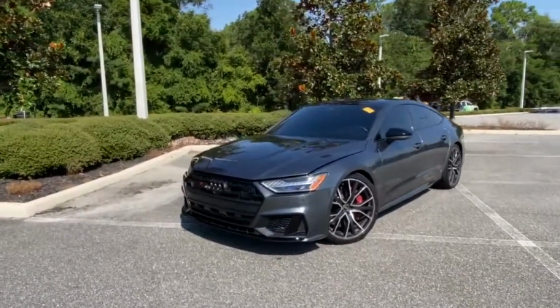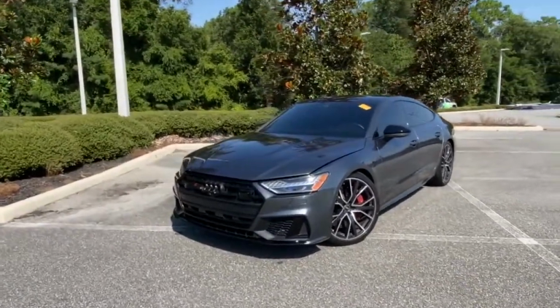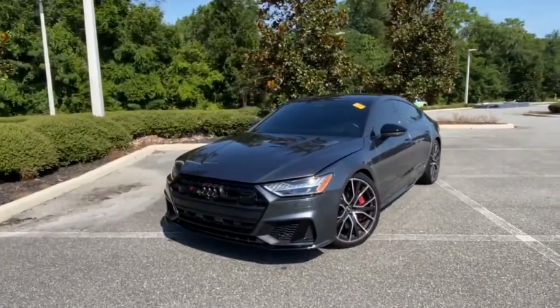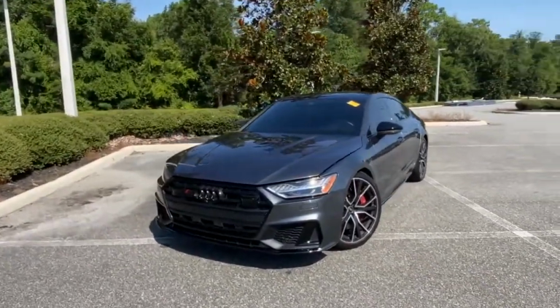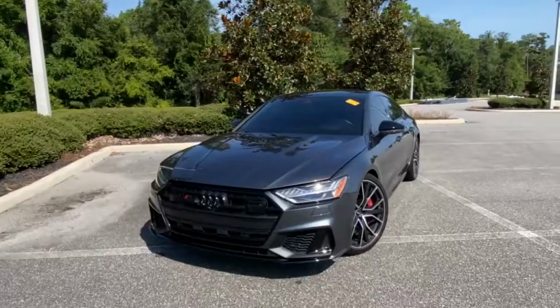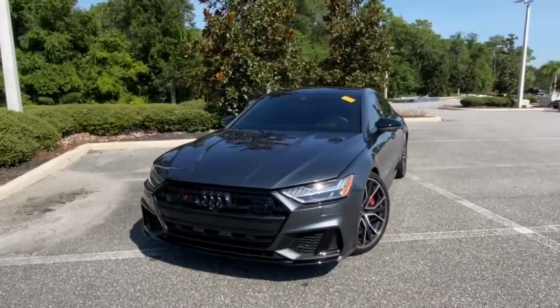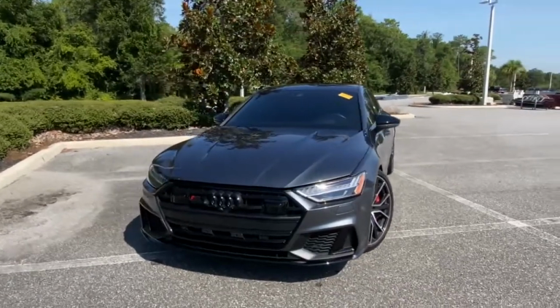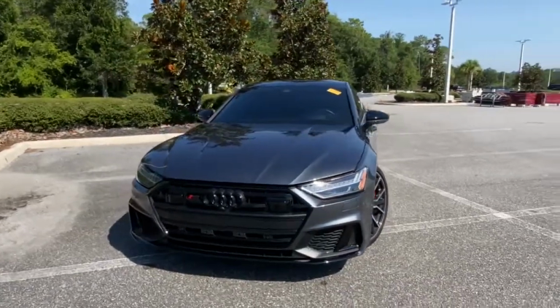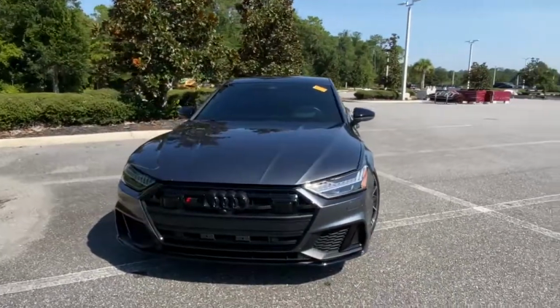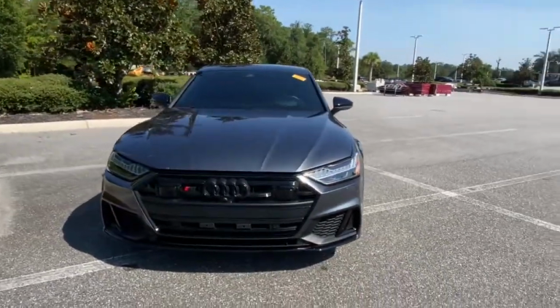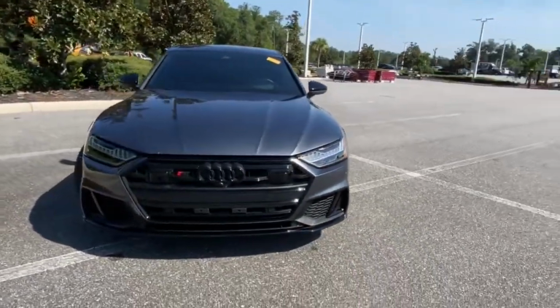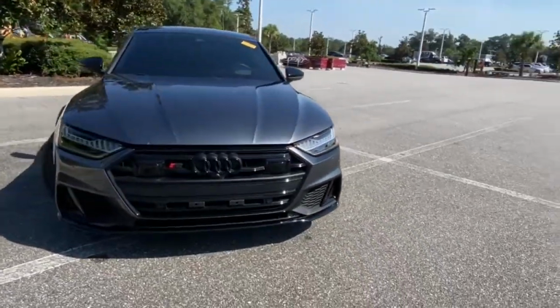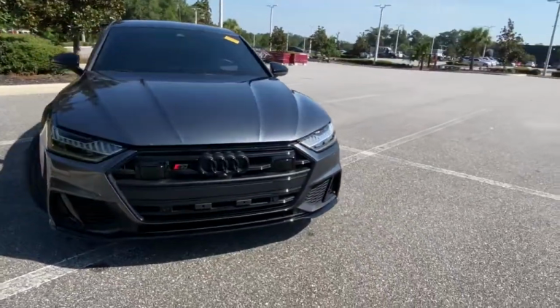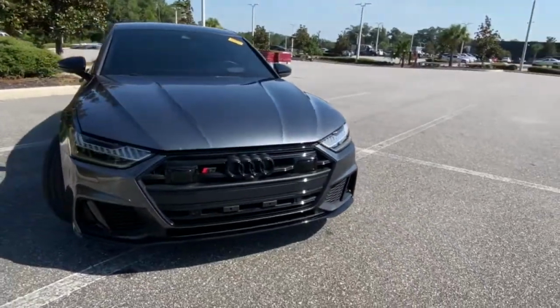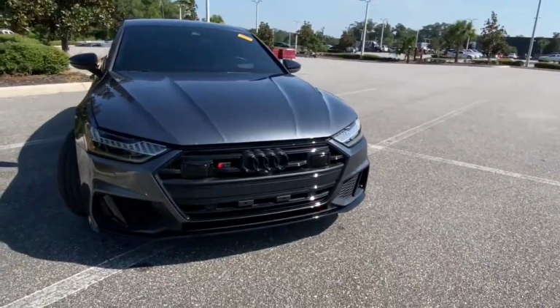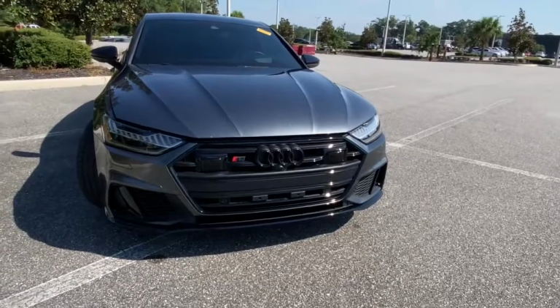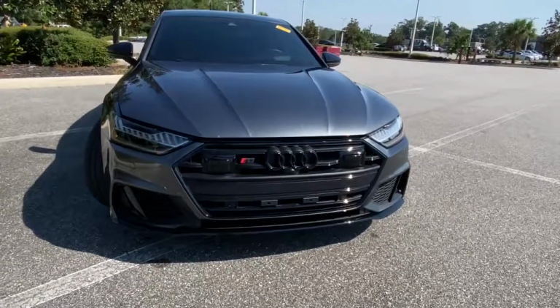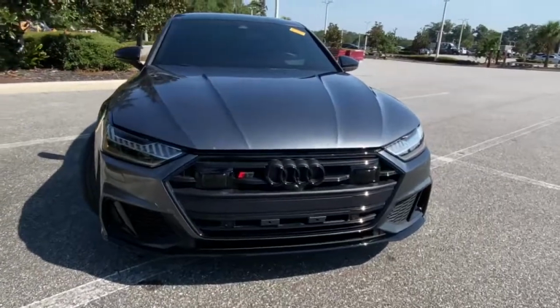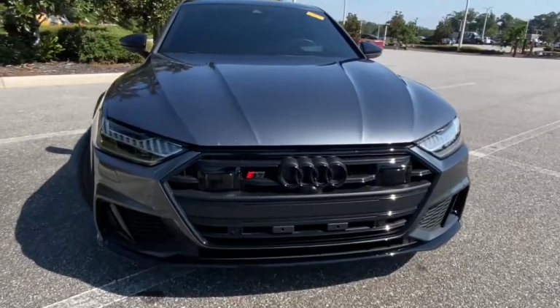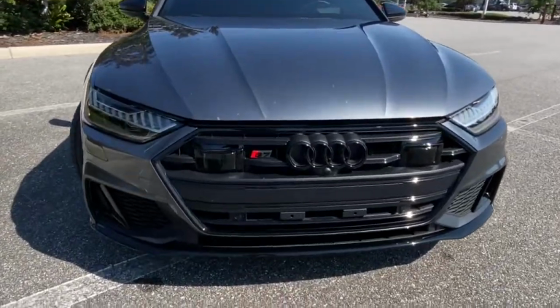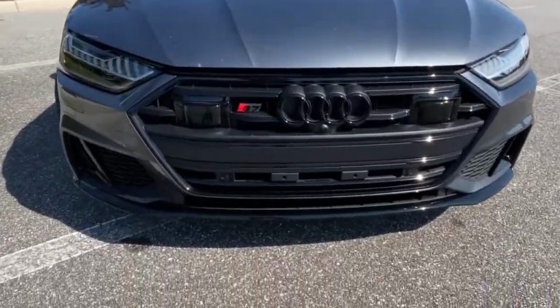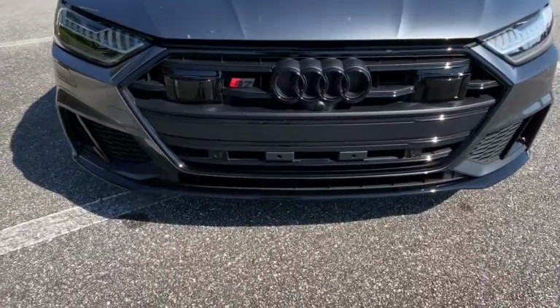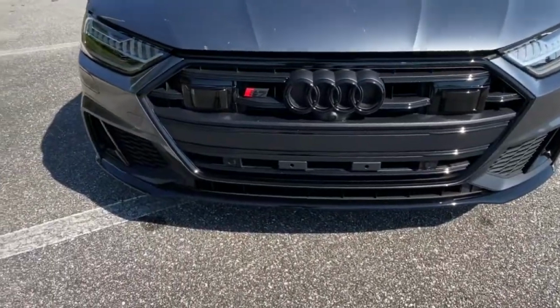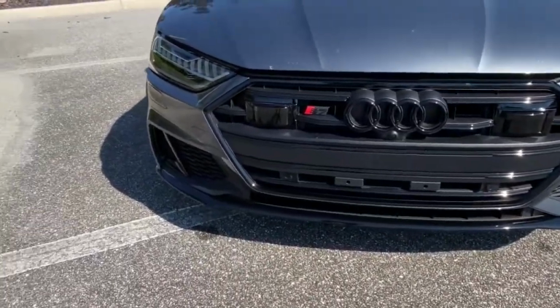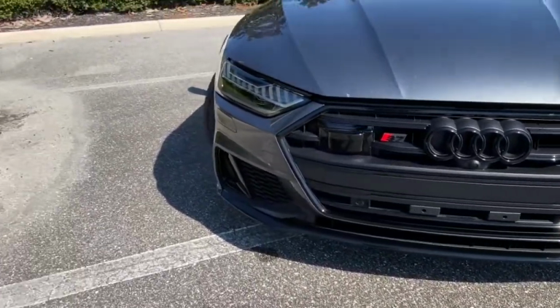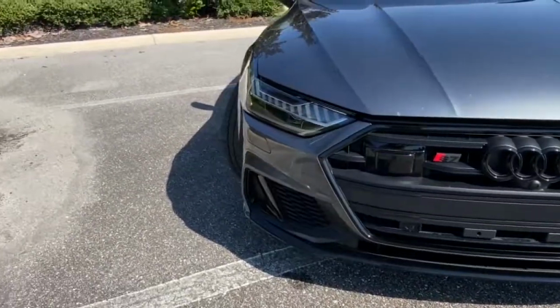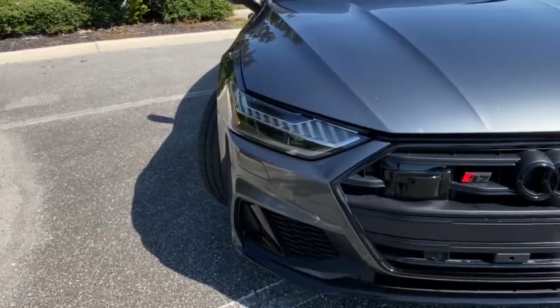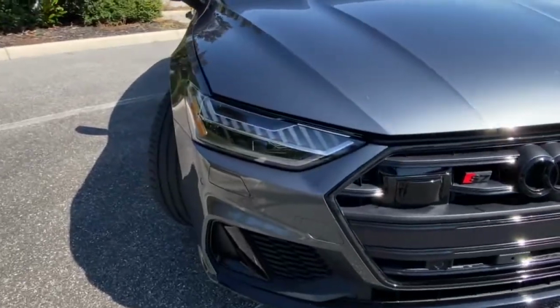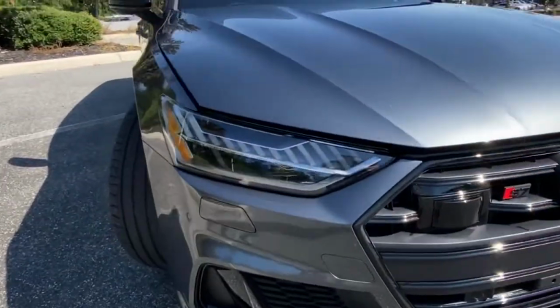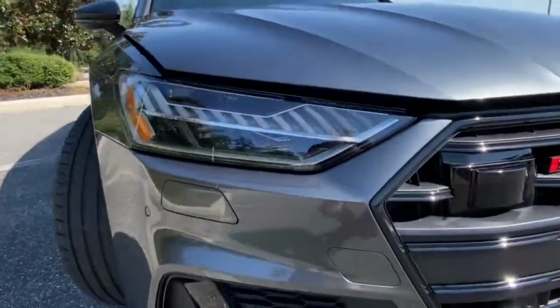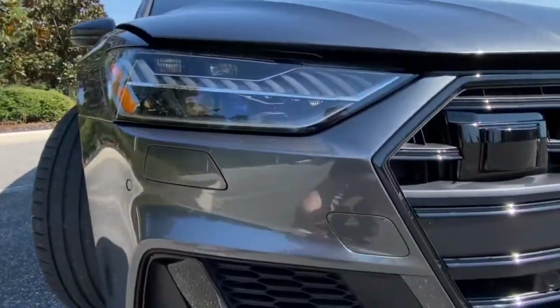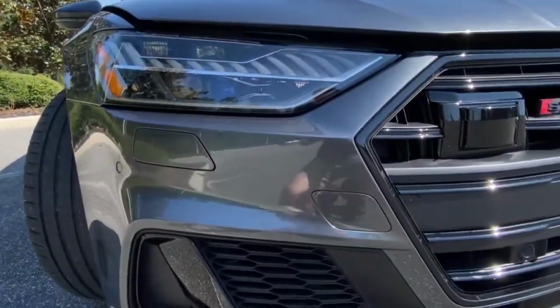This car comes in a really nice dark gray exterior color. It does have that nice black front grille, full 360-degree cameras, front lane assist, forward collision alerts, and a very sleek LED headlight design.